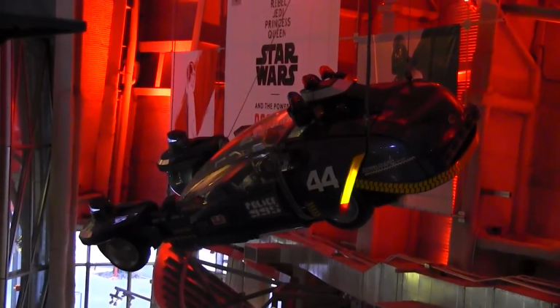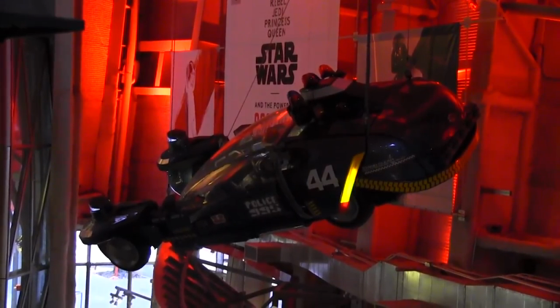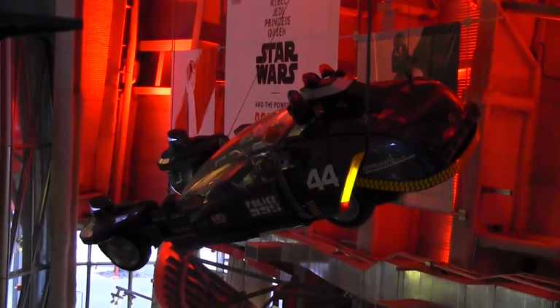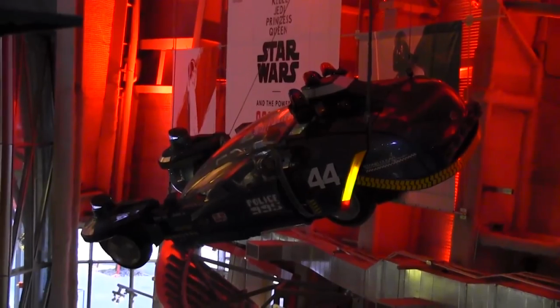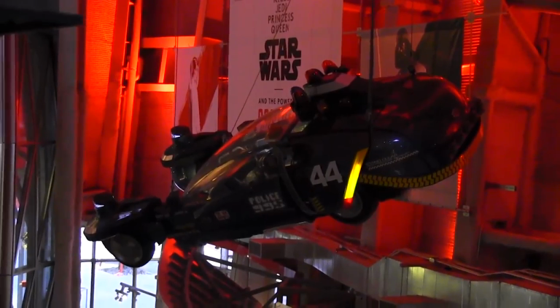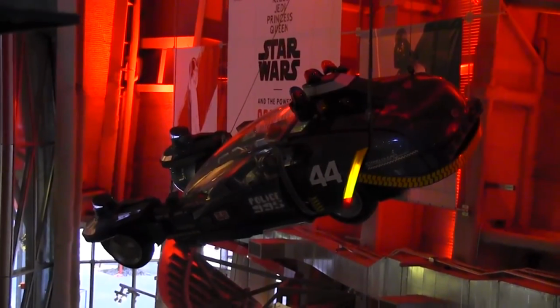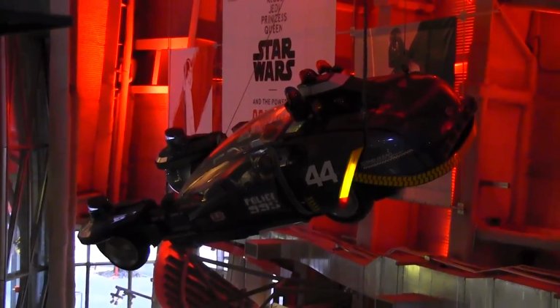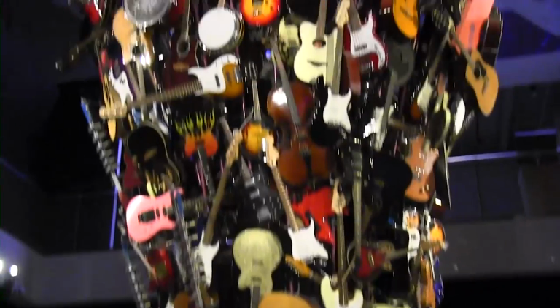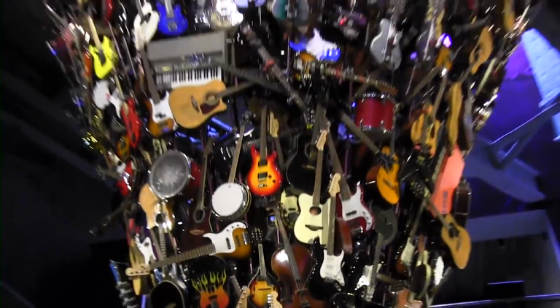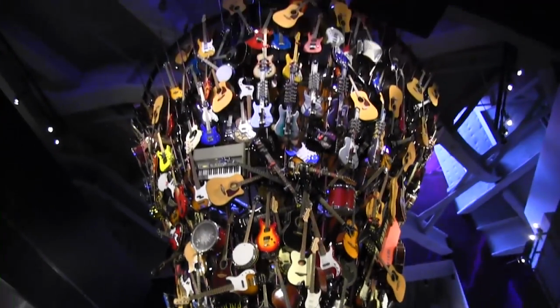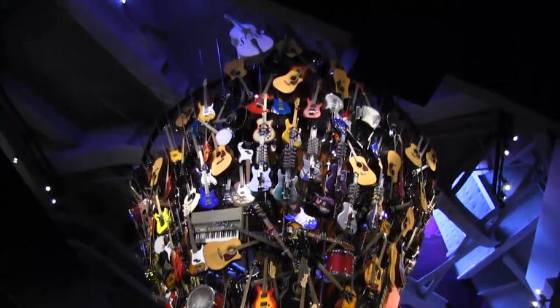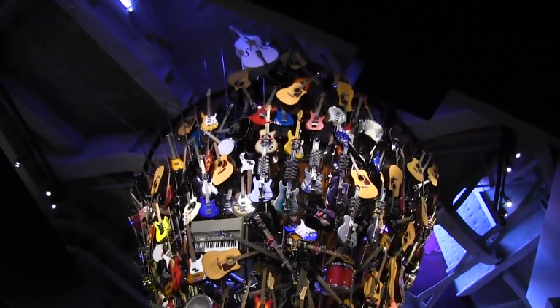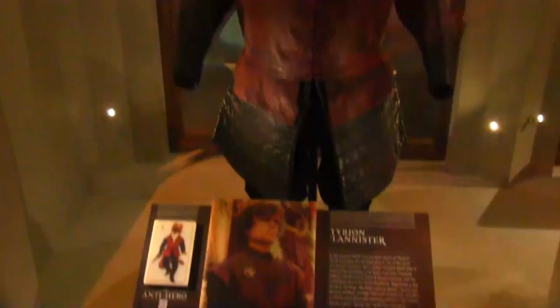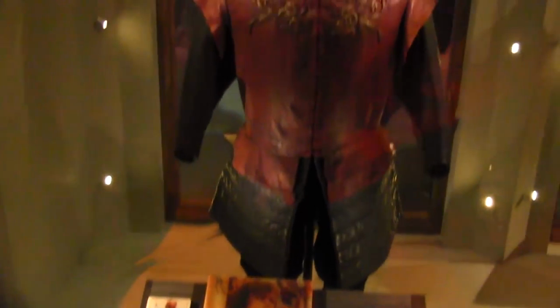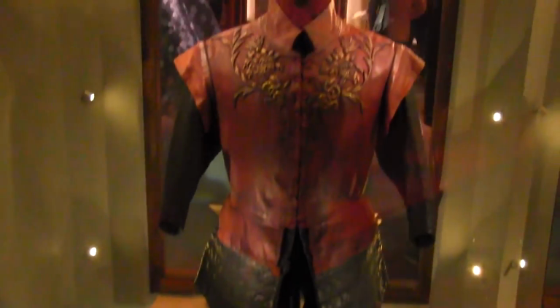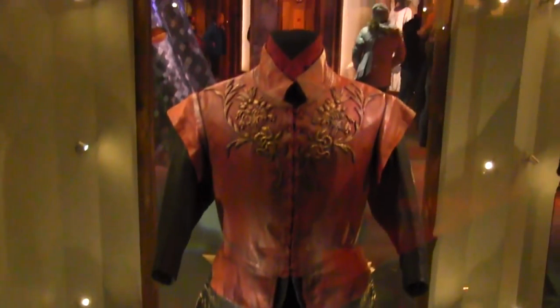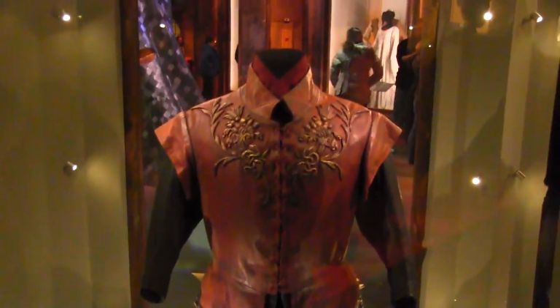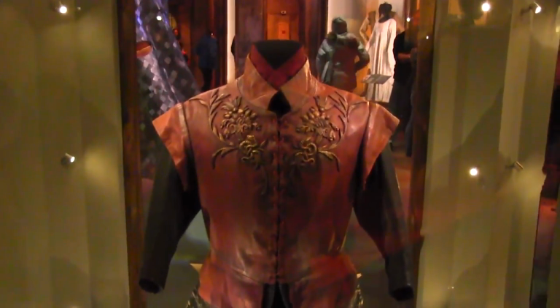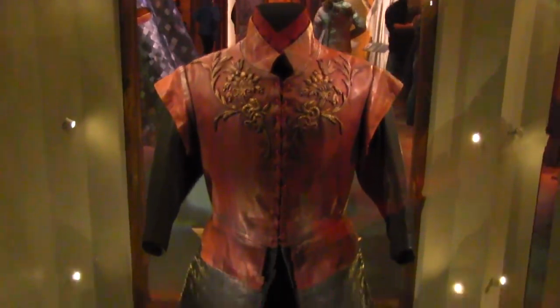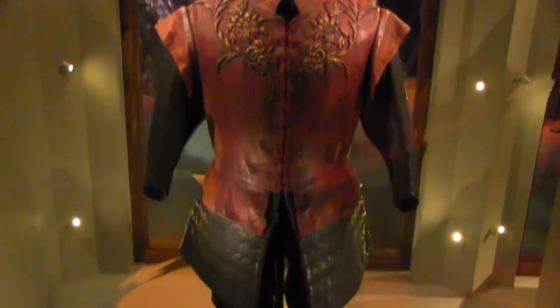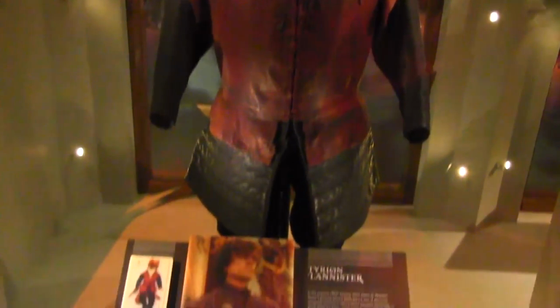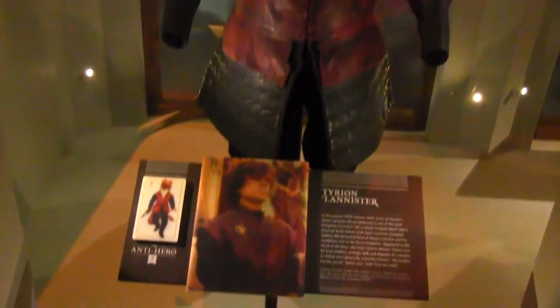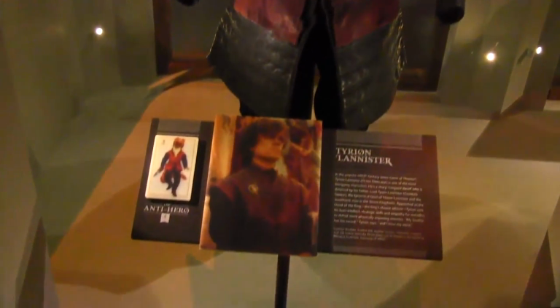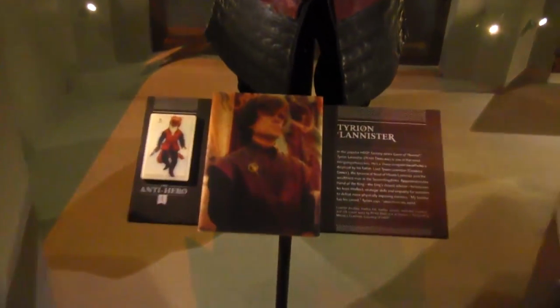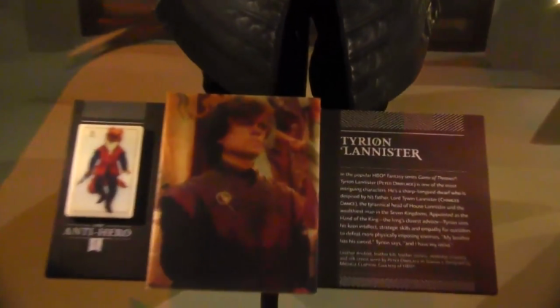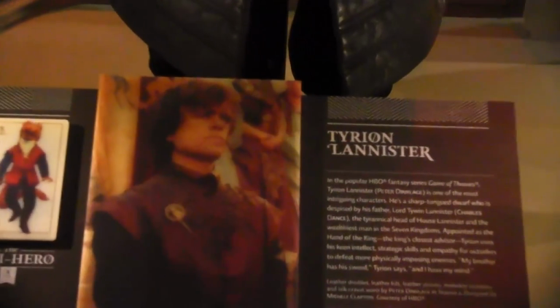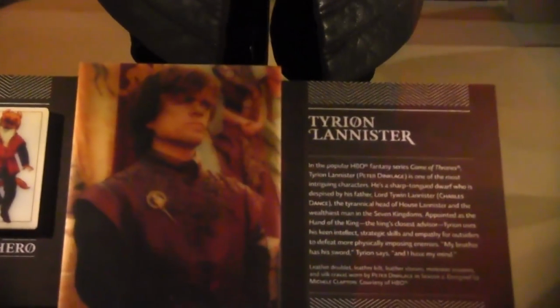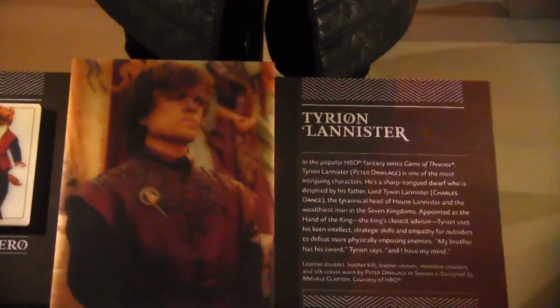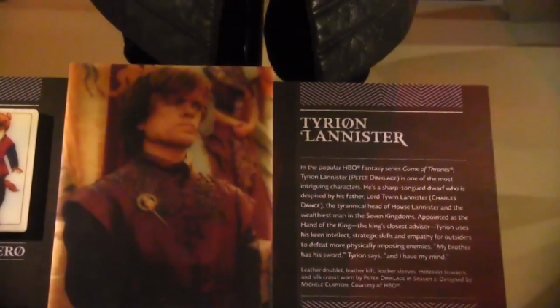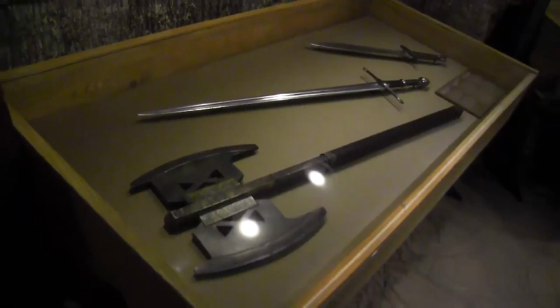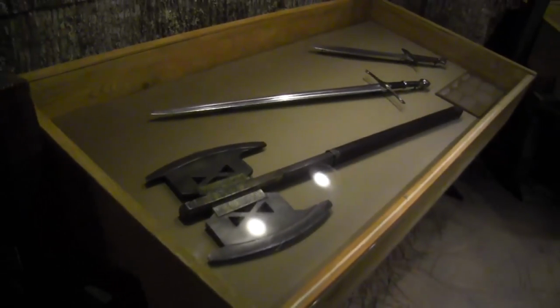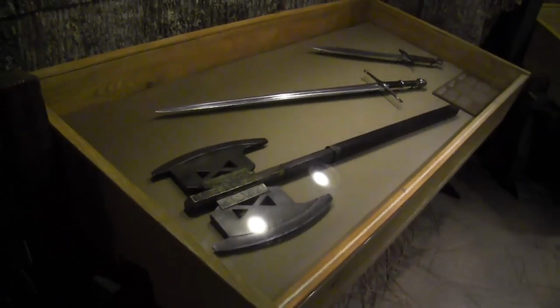This is the police spinner from Blade Runner. Here's a guitar tornado. So when I filmed this, I didn't really get the significance because I hadn't seen Game of Thrones yet, but now I get it. Gimli's Axe.